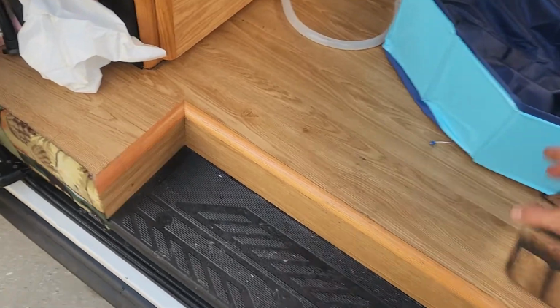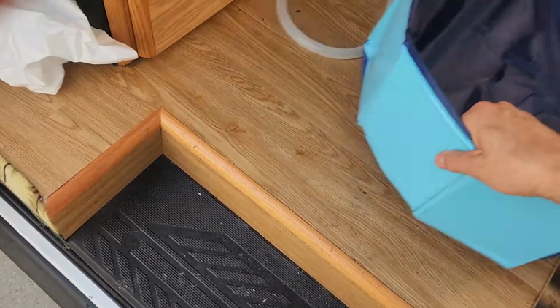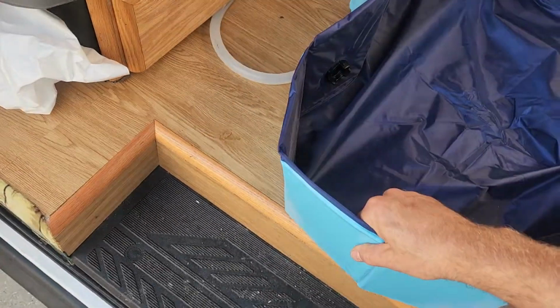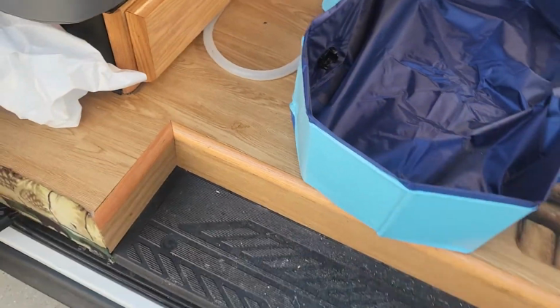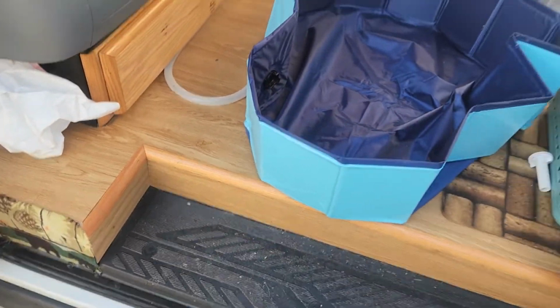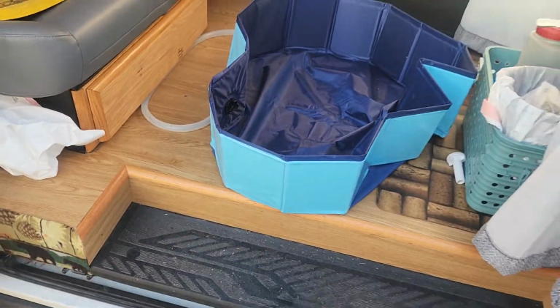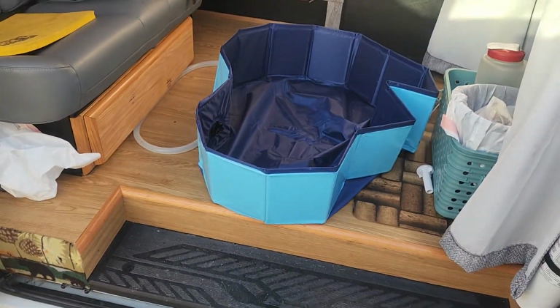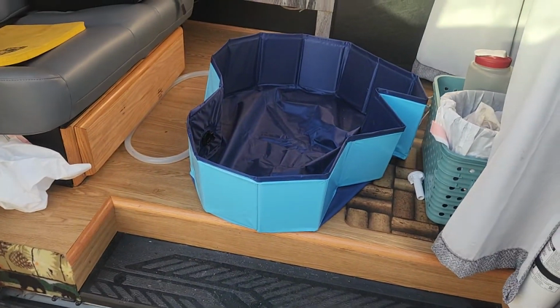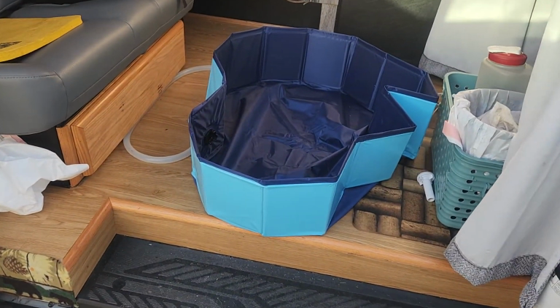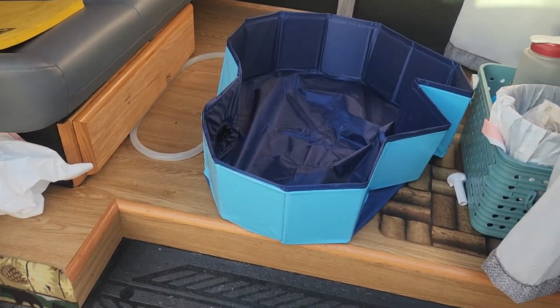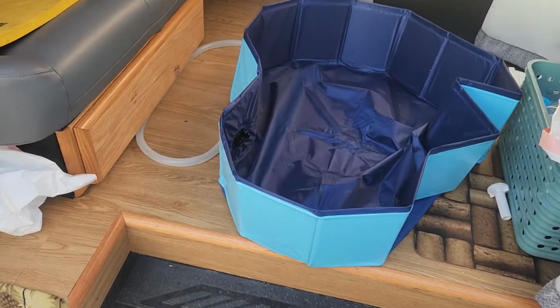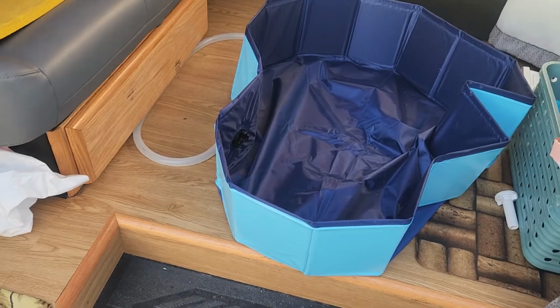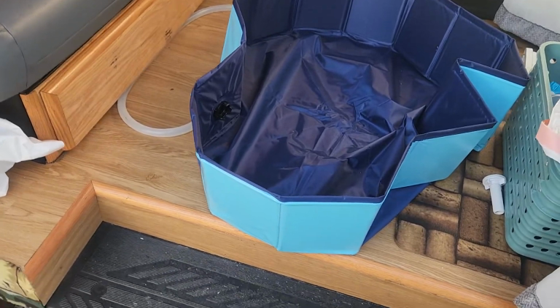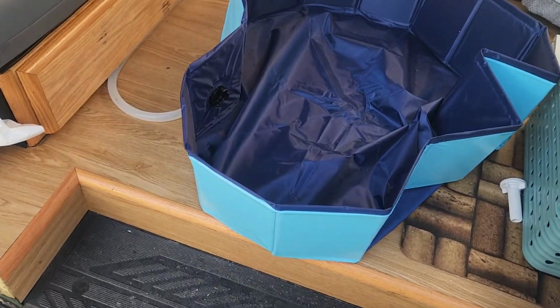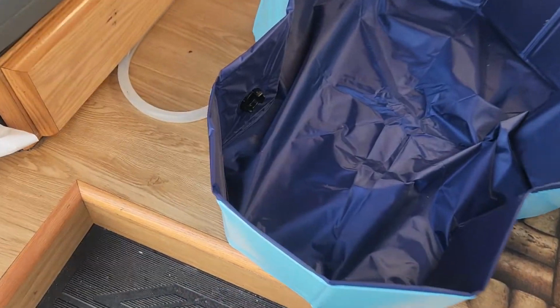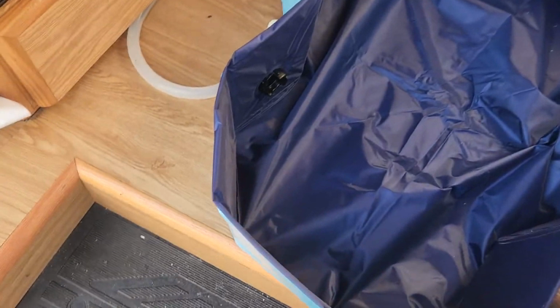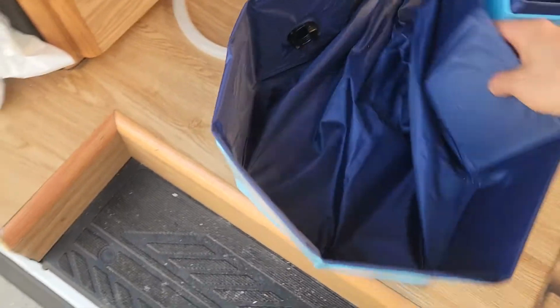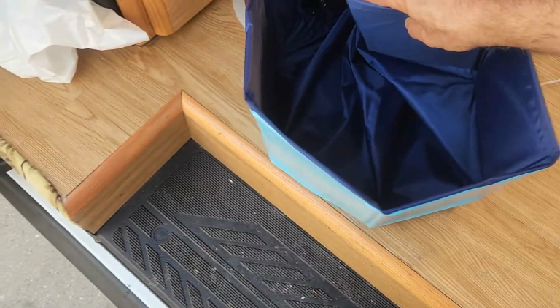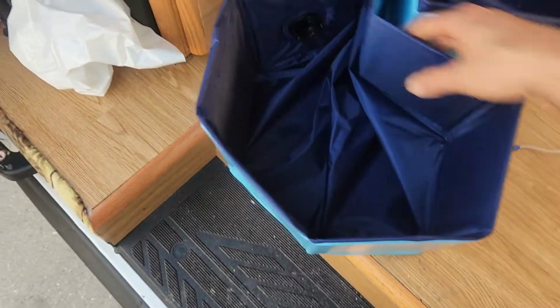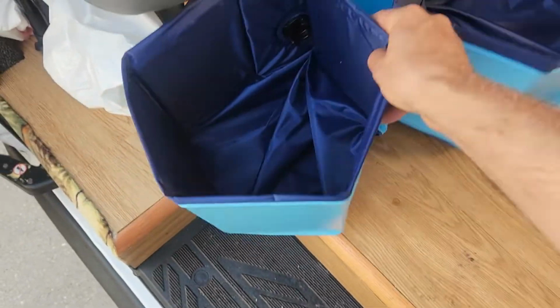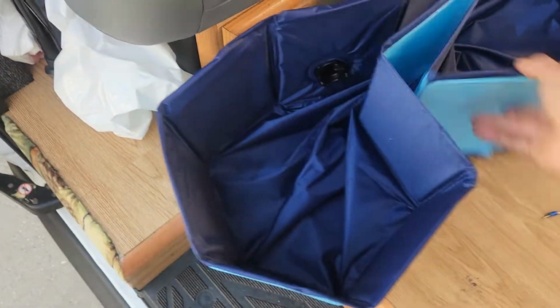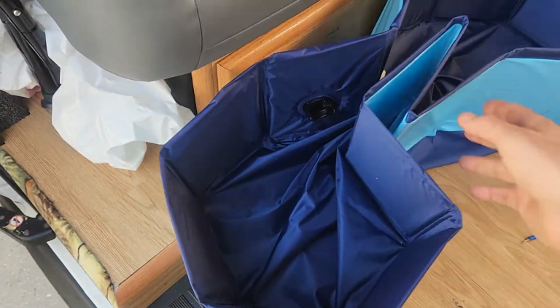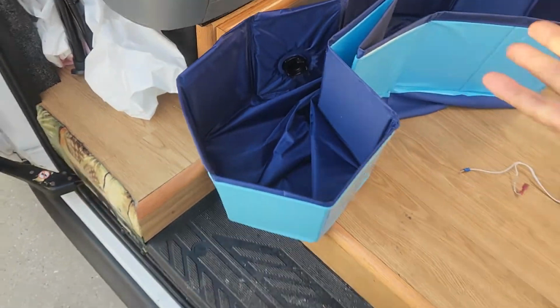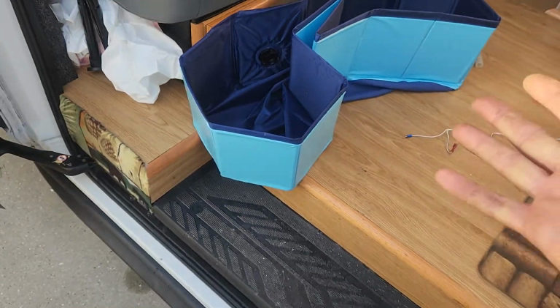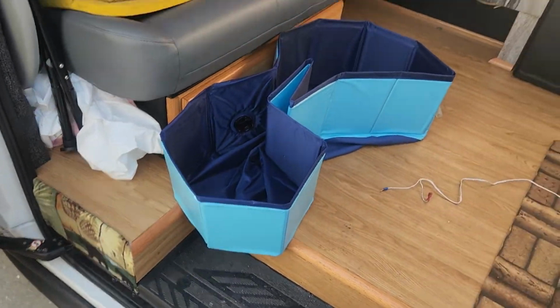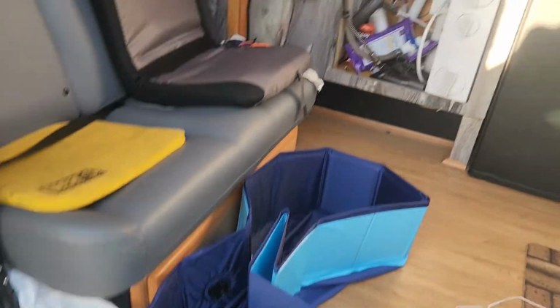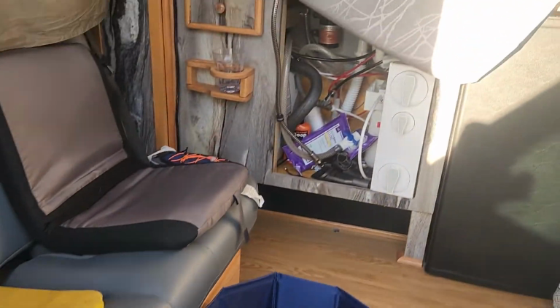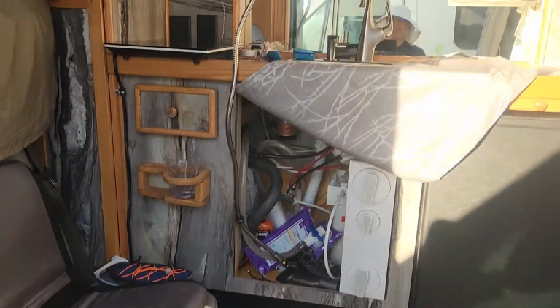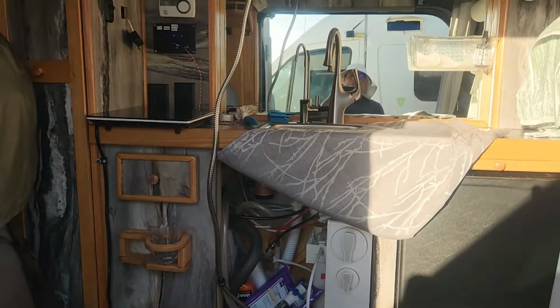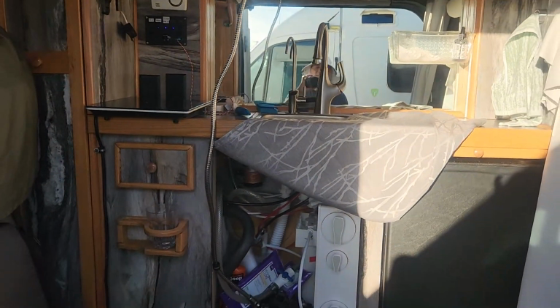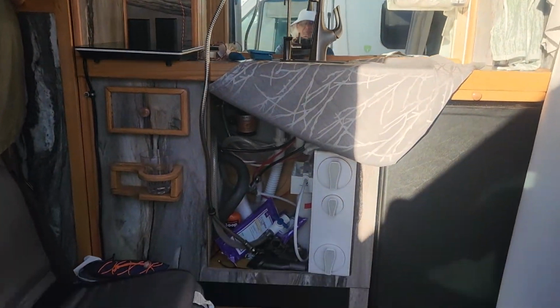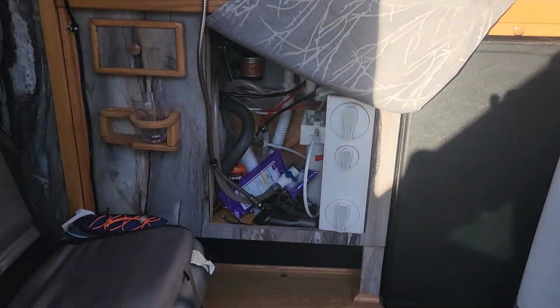The person I got this idea from drilled the hole here, which you can do, but then you have the pool in the way getting in and out of the van, and when you're done taking a shower it's hard to push it up out of the way.